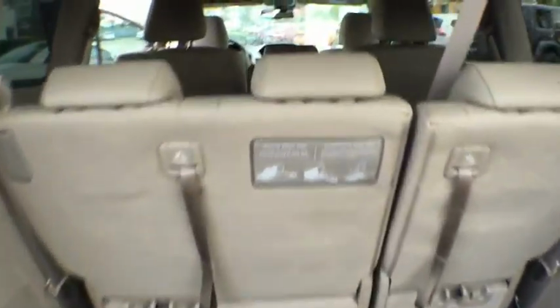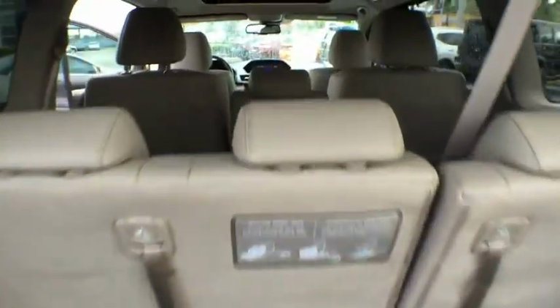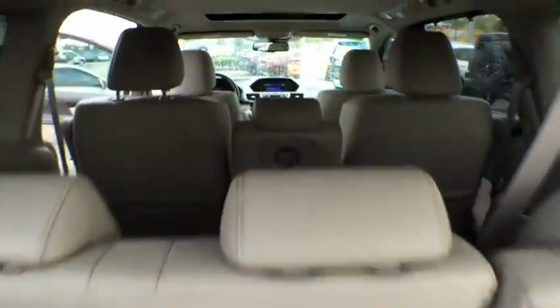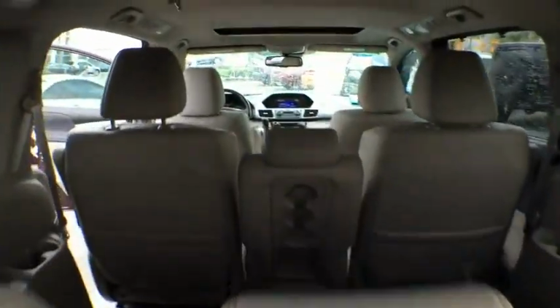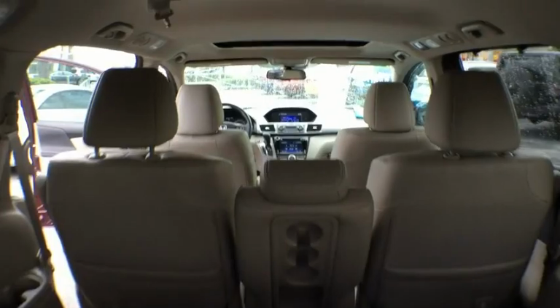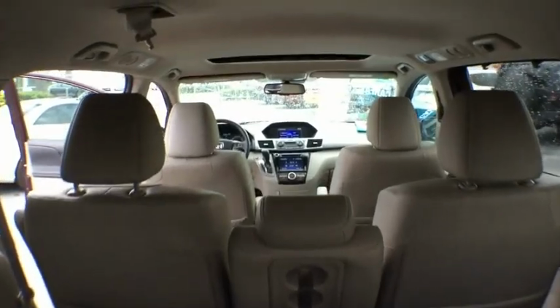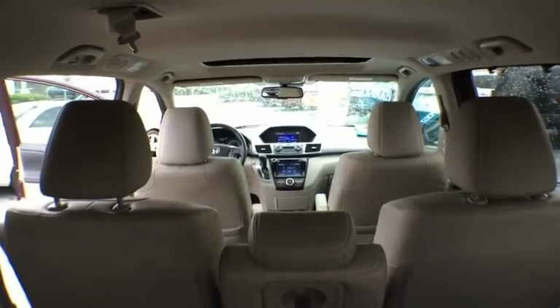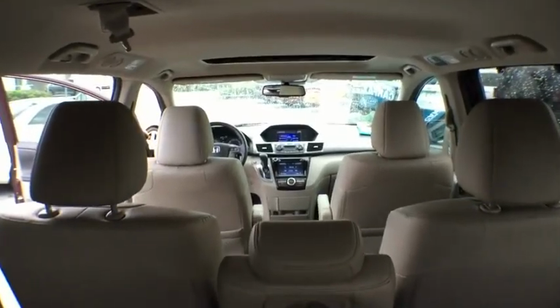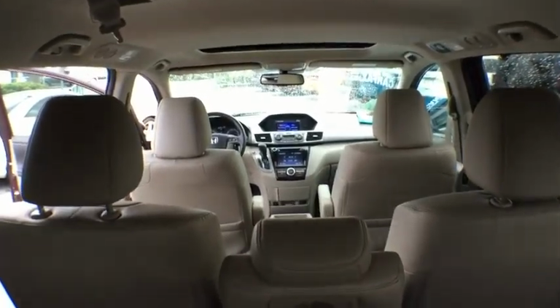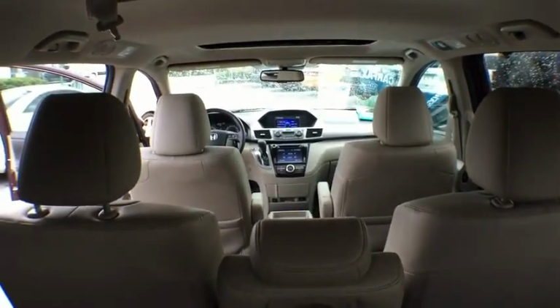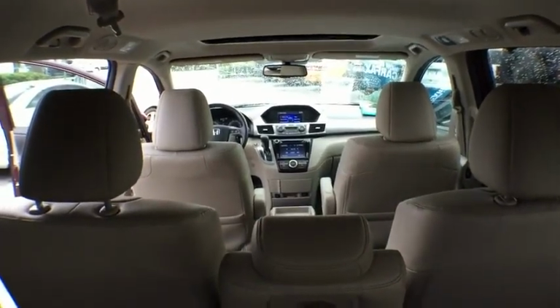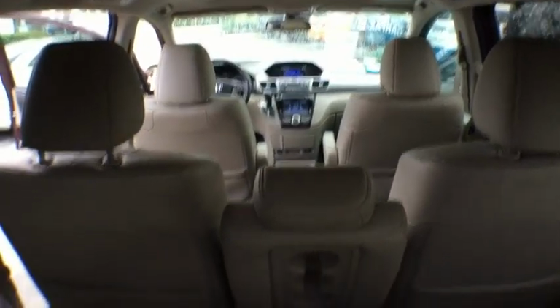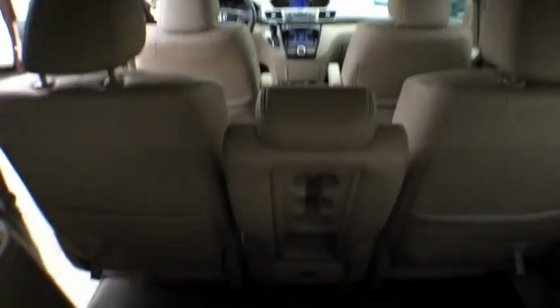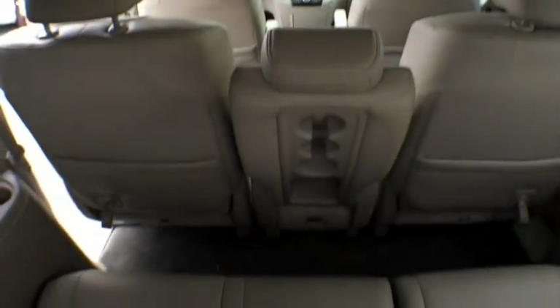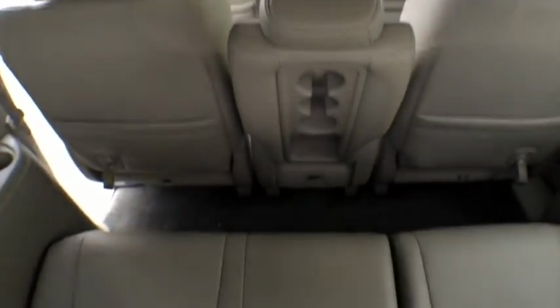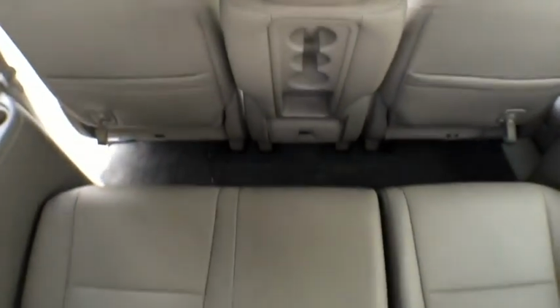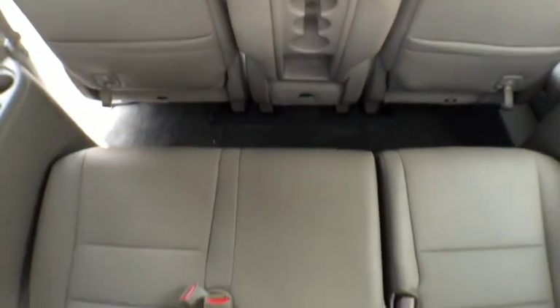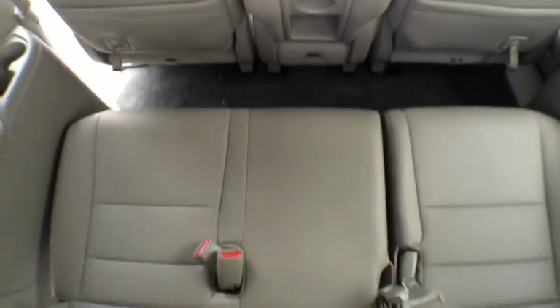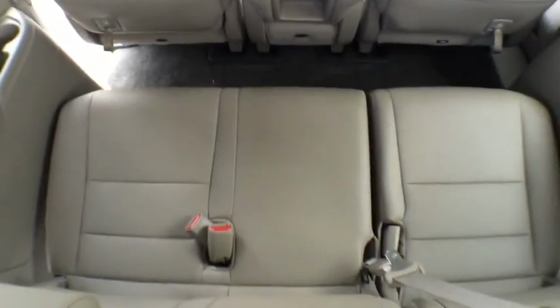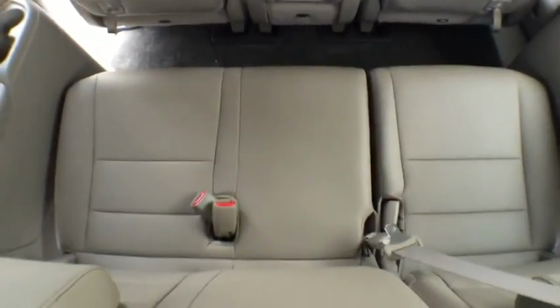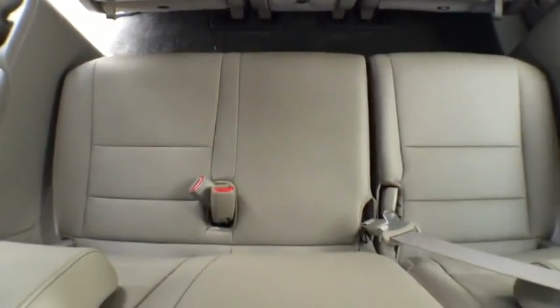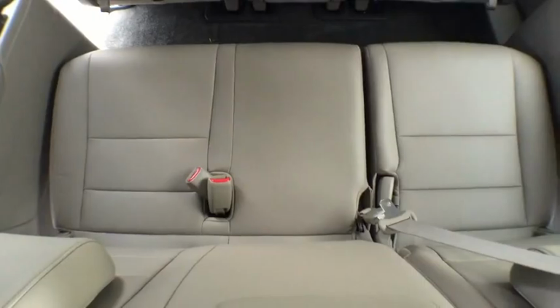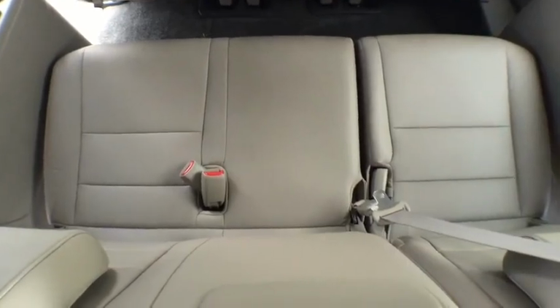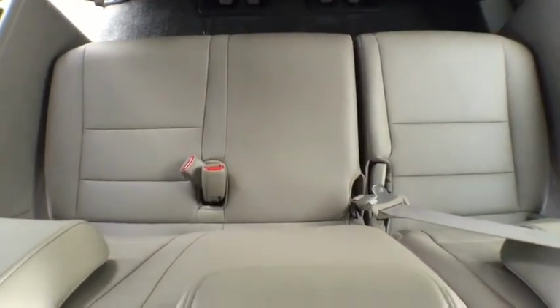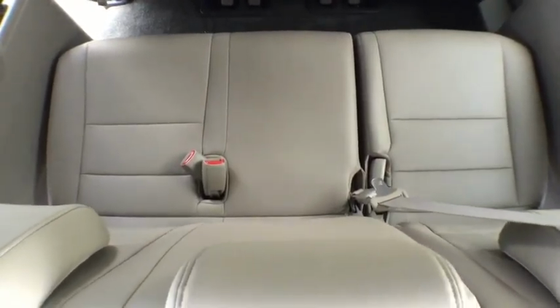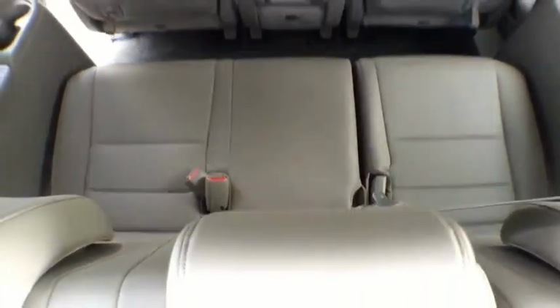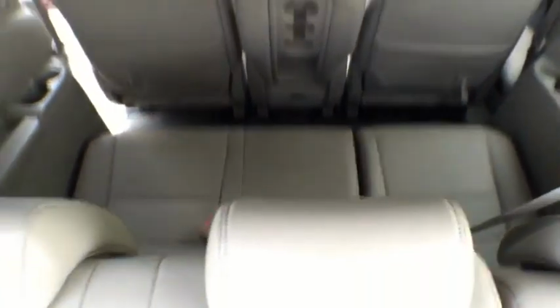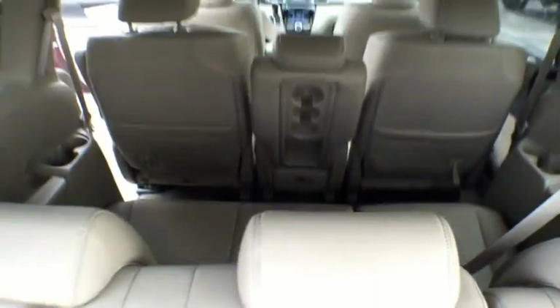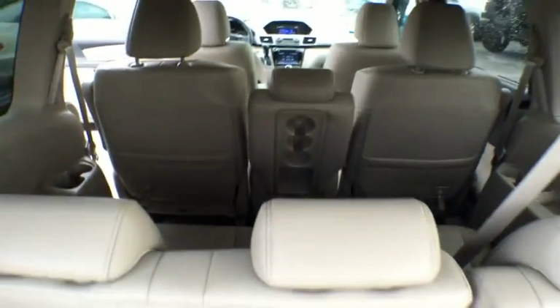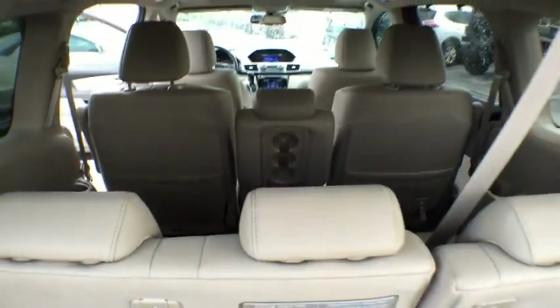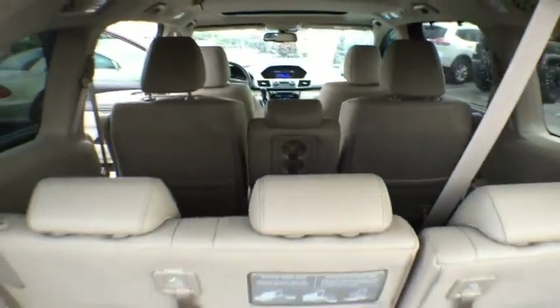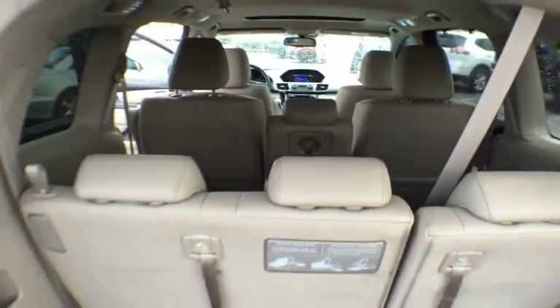One owner, alloy wheels, four-wheel disc brakes, trip computer, rear window defroster, electronic stability control, CD player, heated front seats.